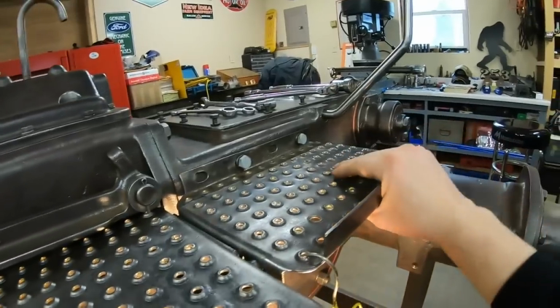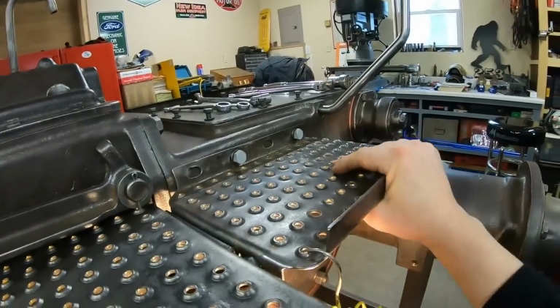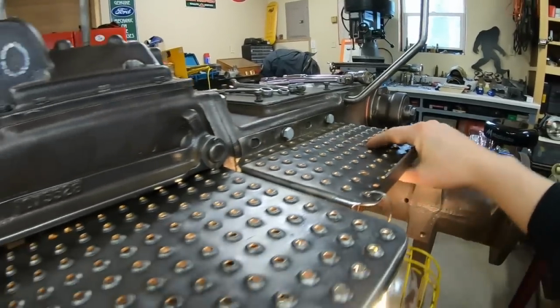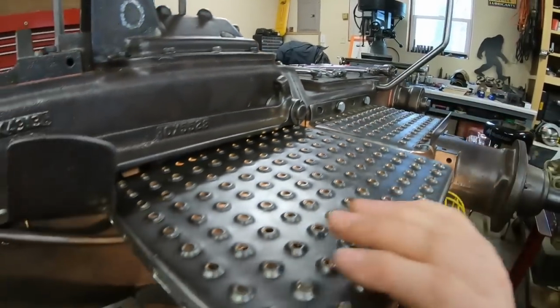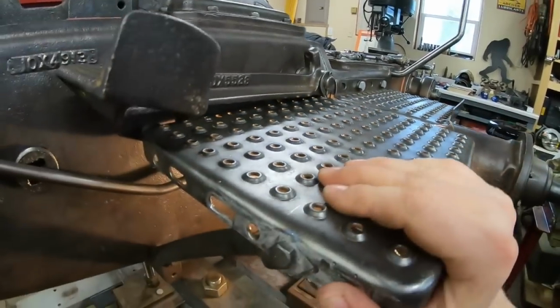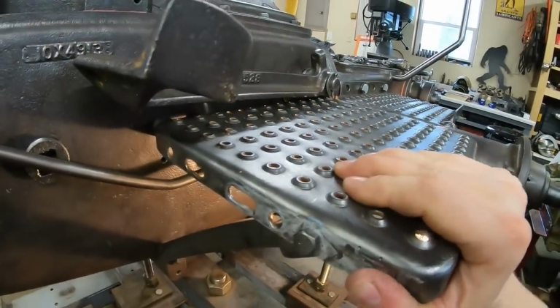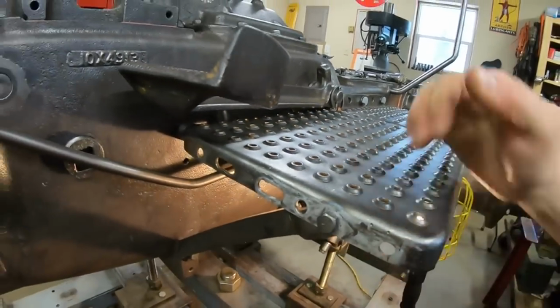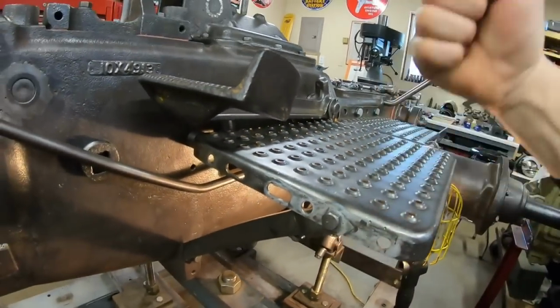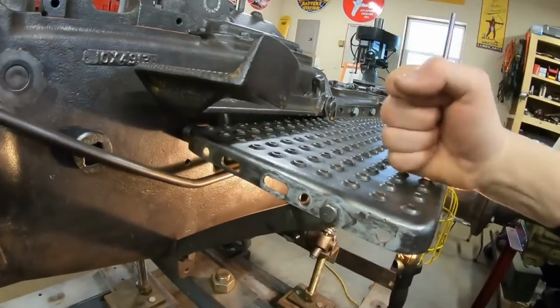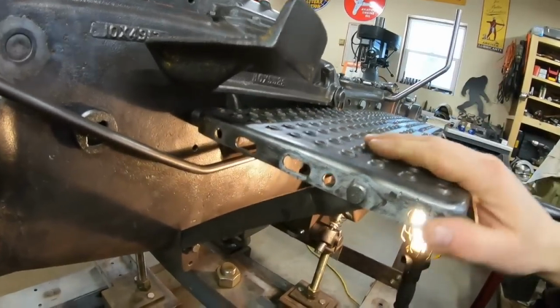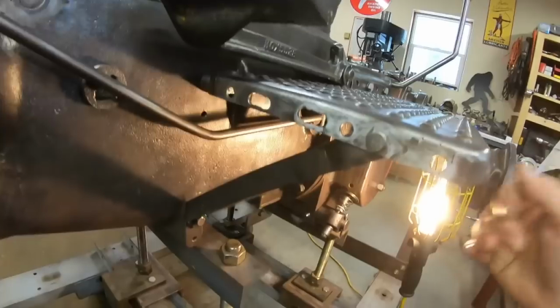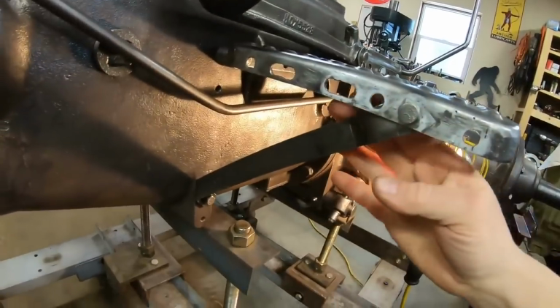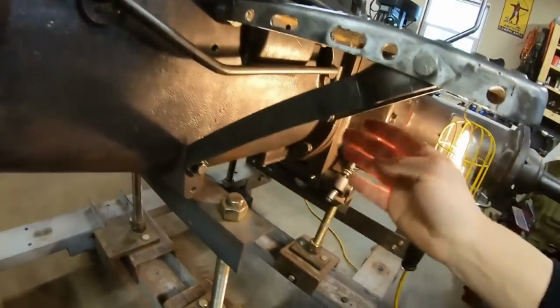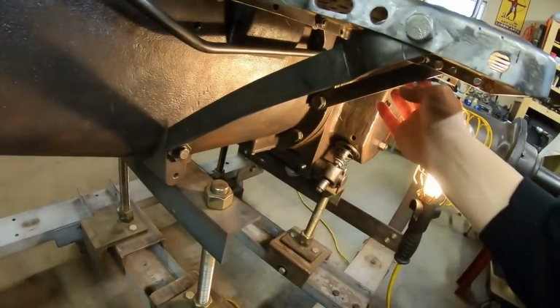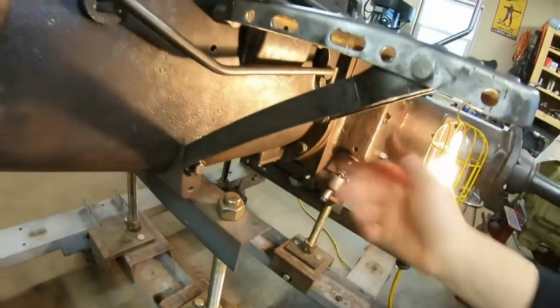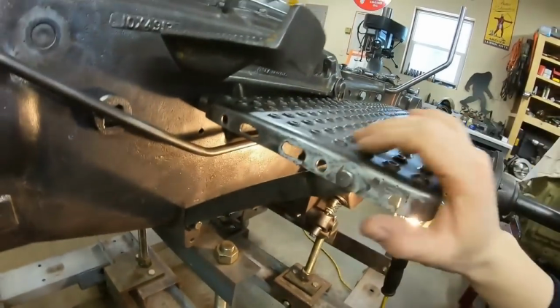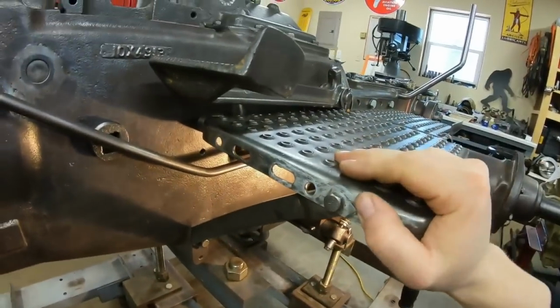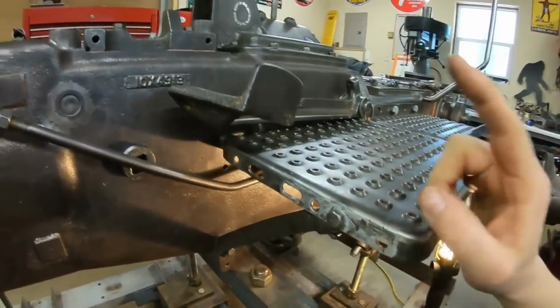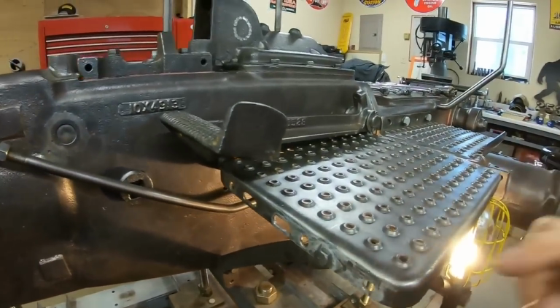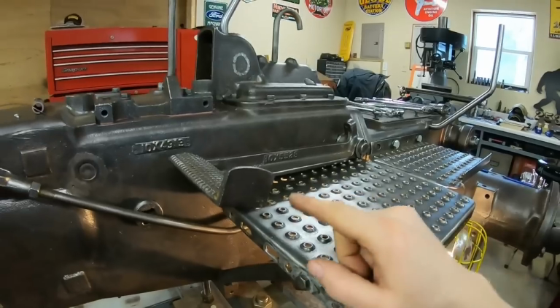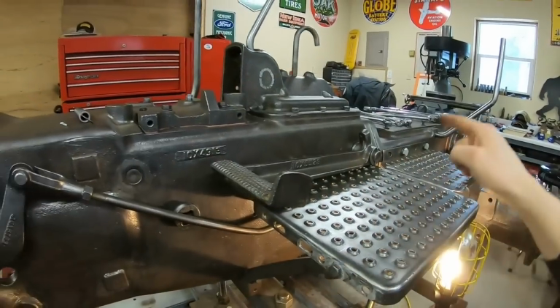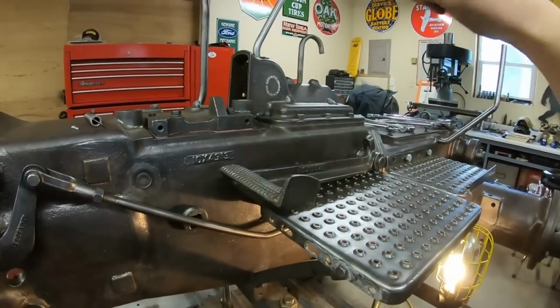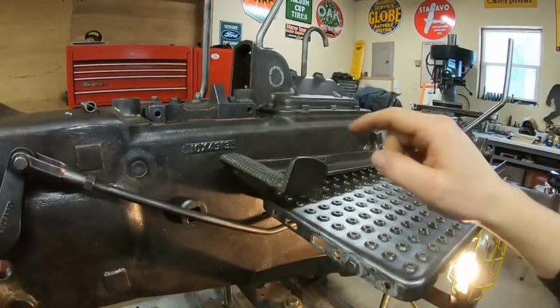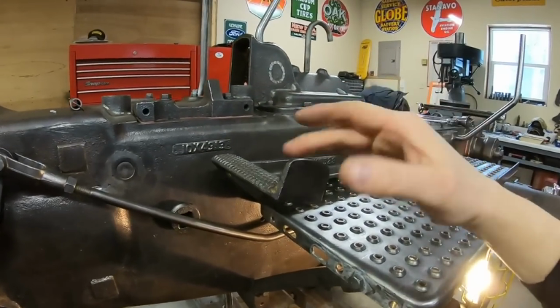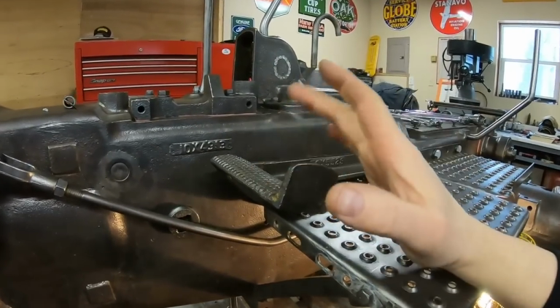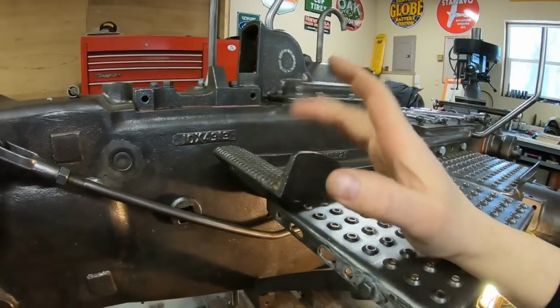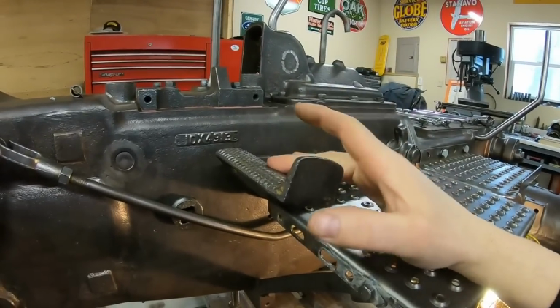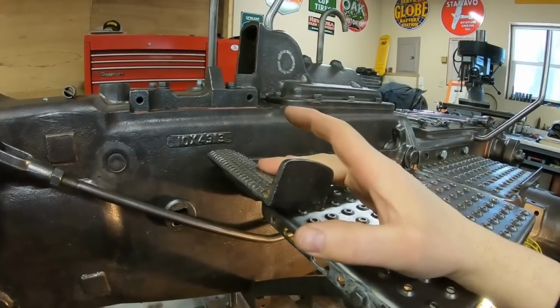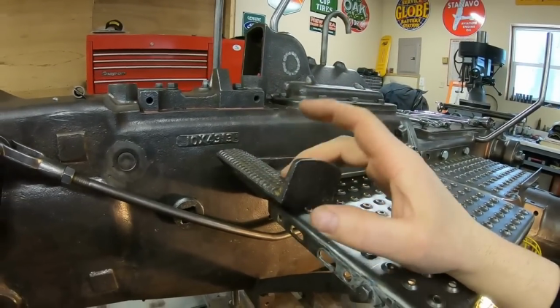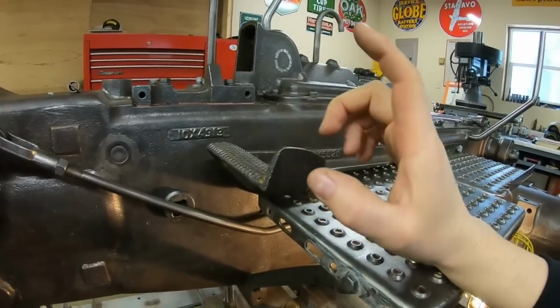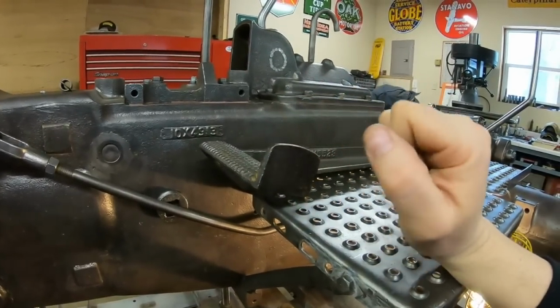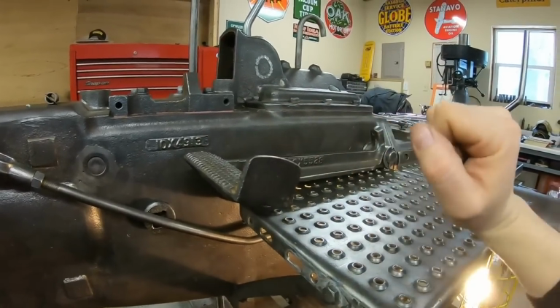And once the bolts are tight, it's a really solid platform. Of course, we've got plenty of bracing underneath. This brings us all the way back around to all the former clutch pedal conversations we've had in the comments section.